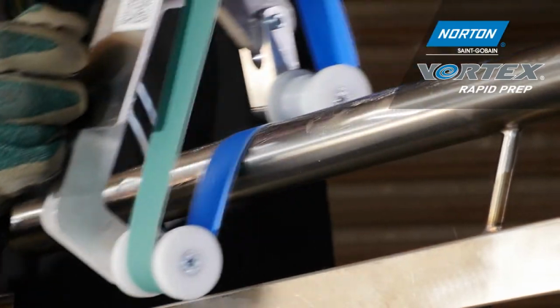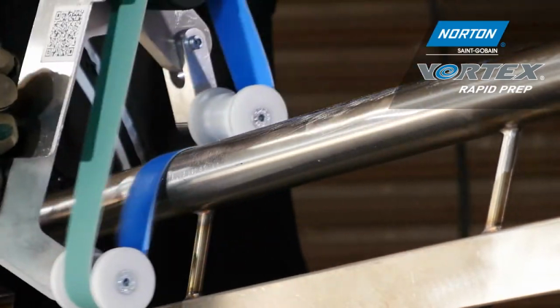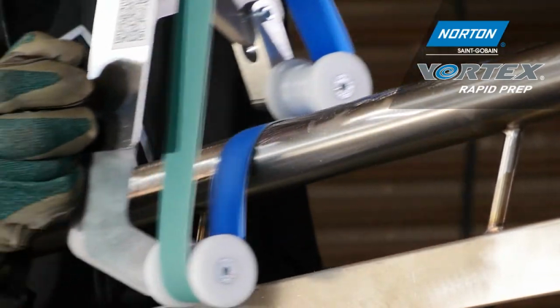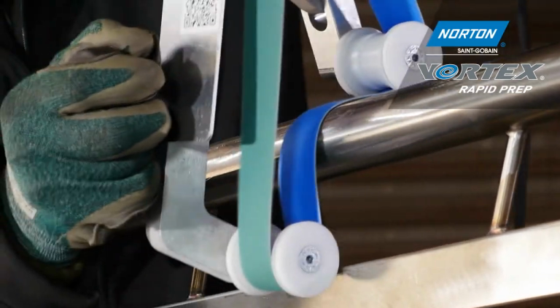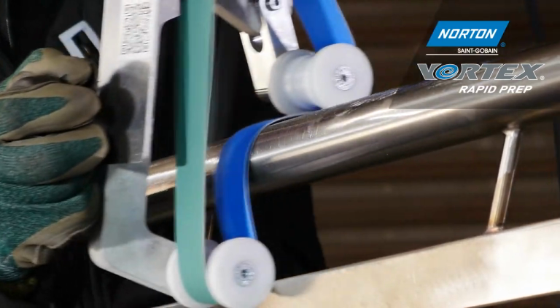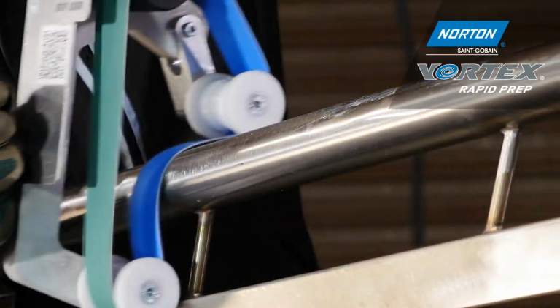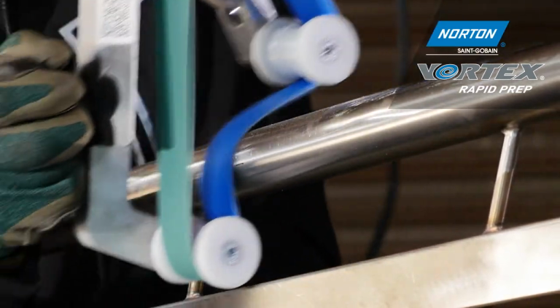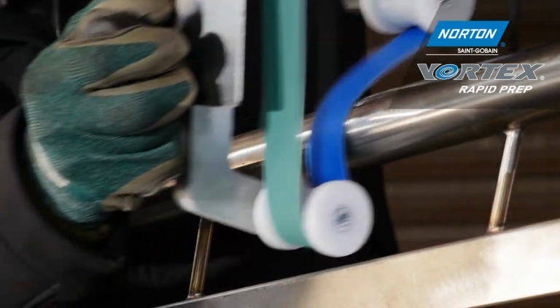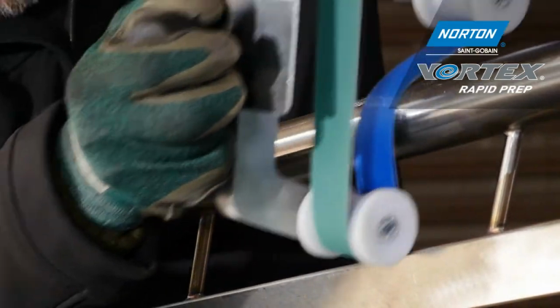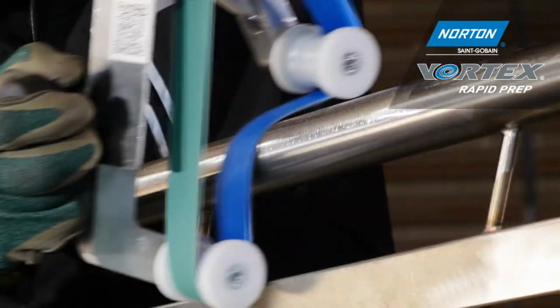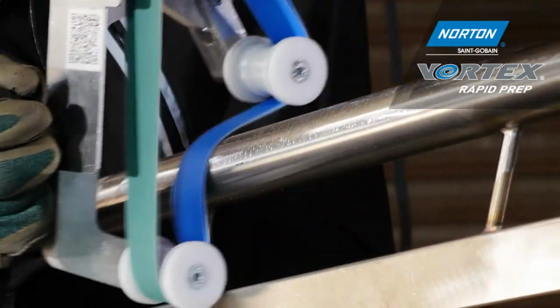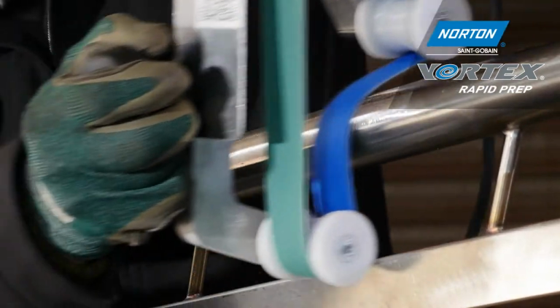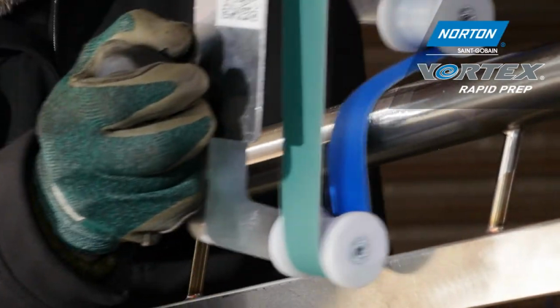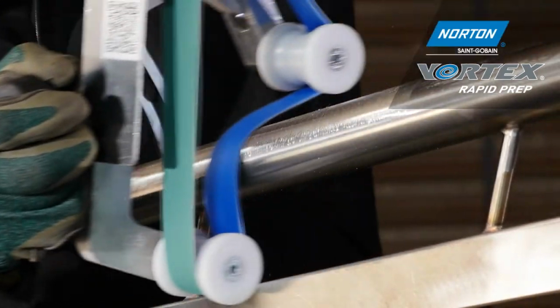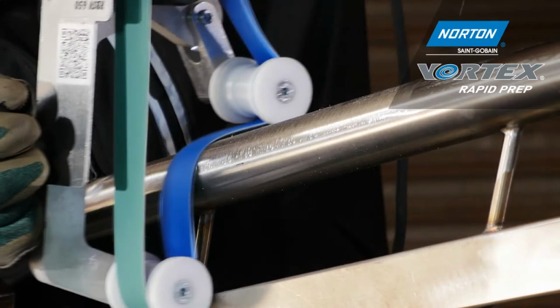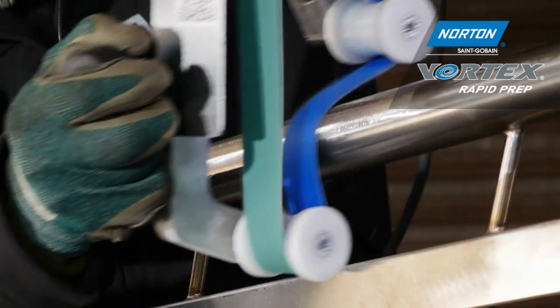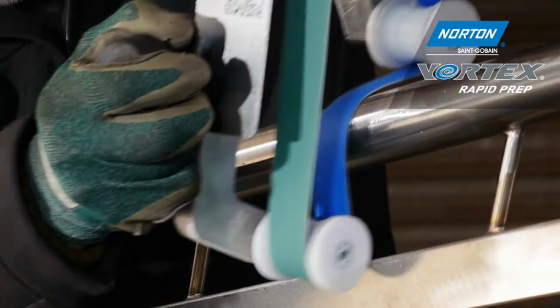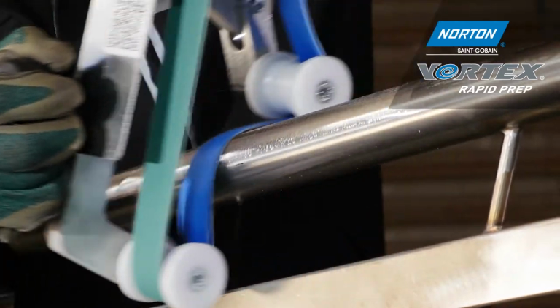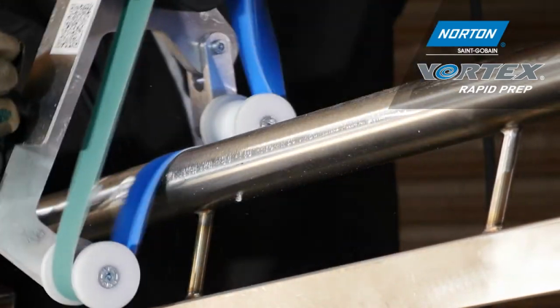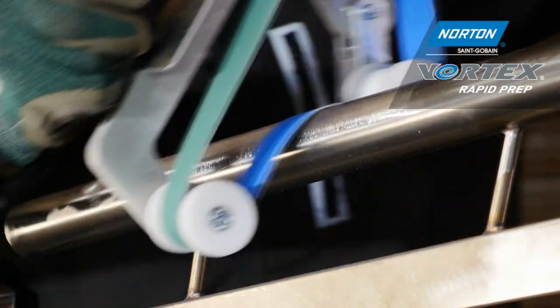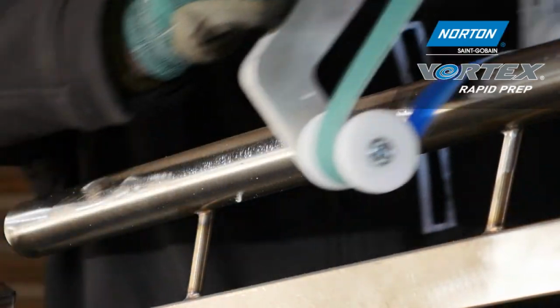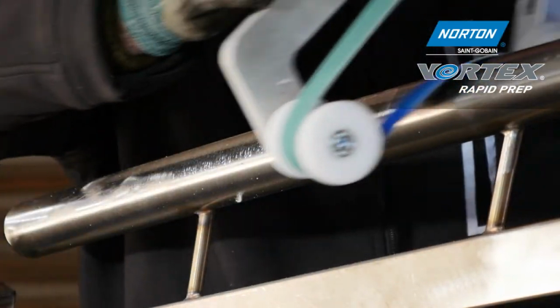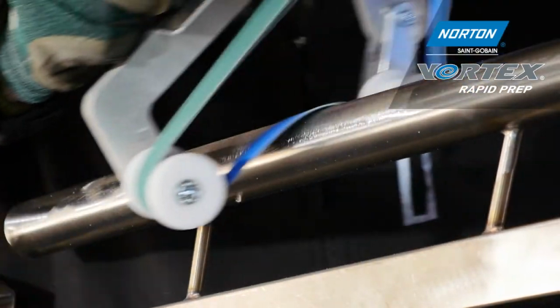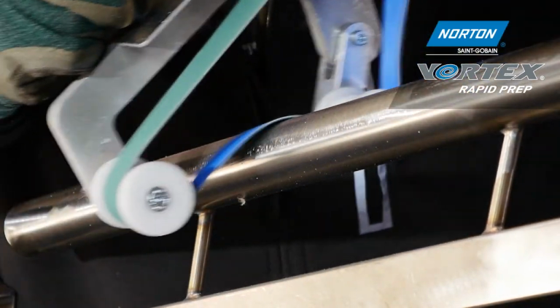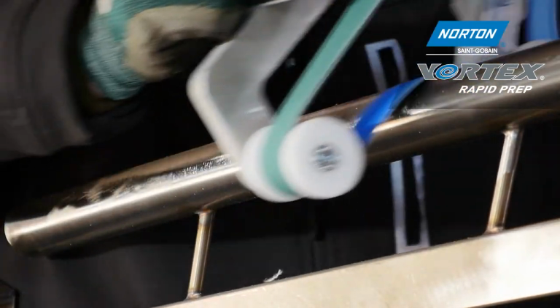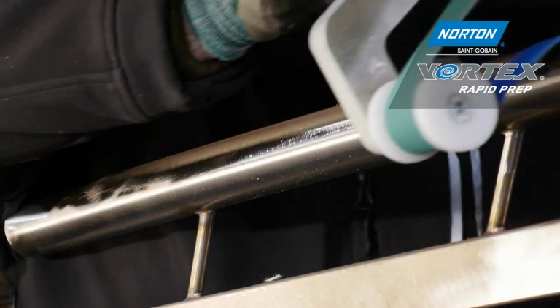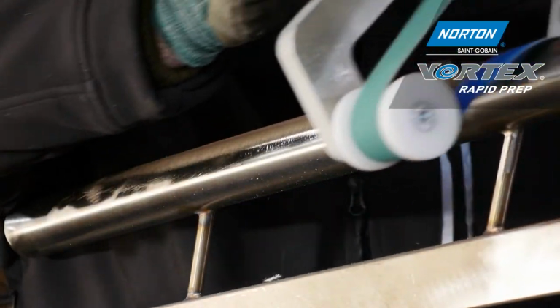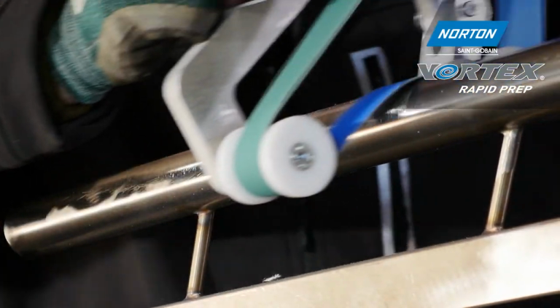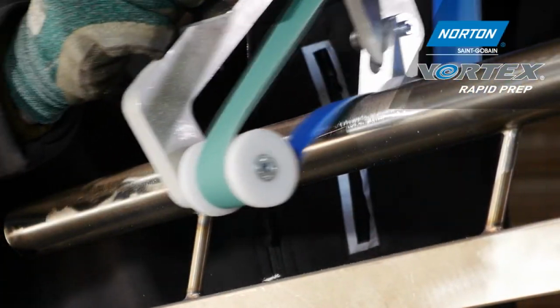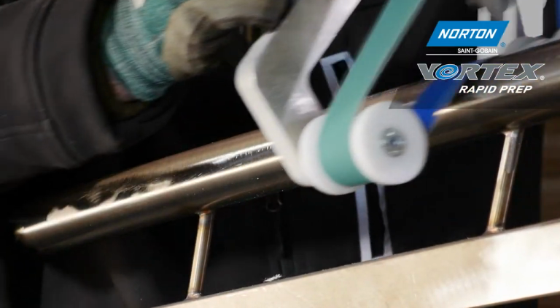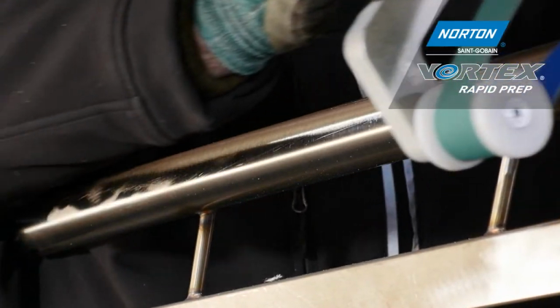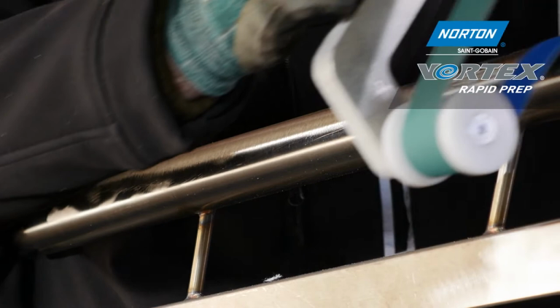For the first stage I'm using a Norton R929 ceramic belt in grit 60. Here I'm removing all of the scratches and the surface imperfections from previous operations.